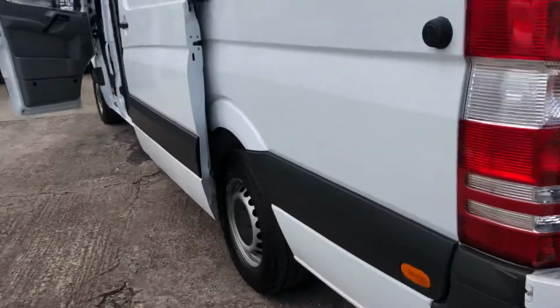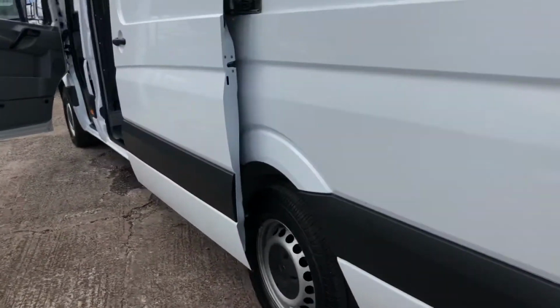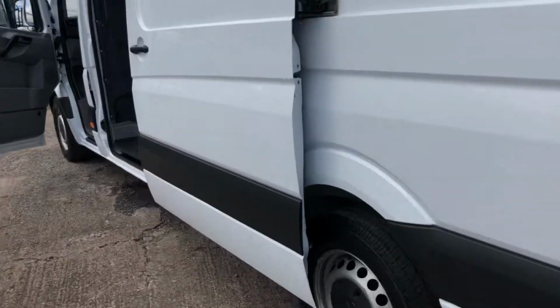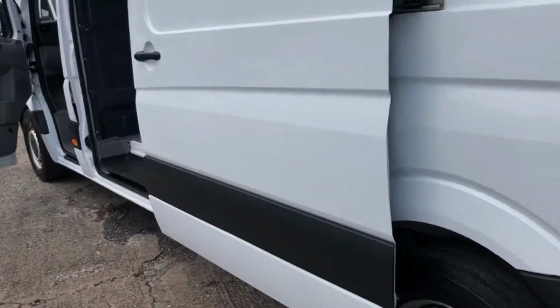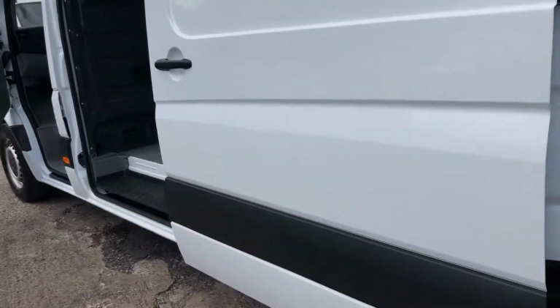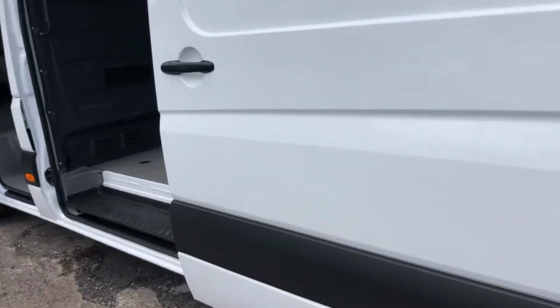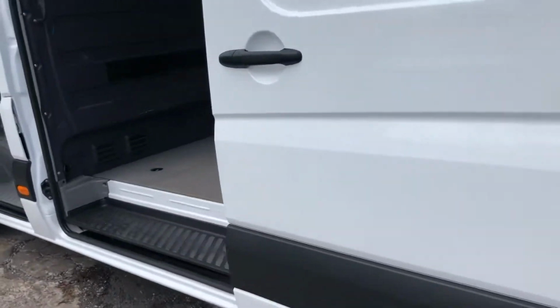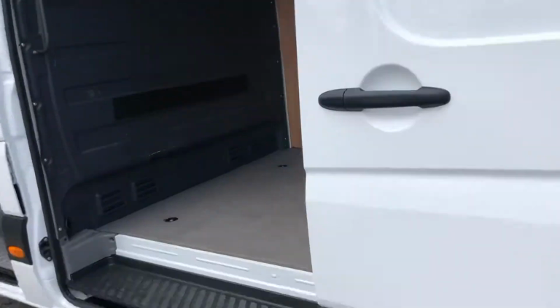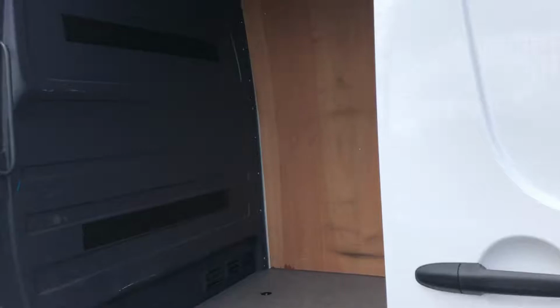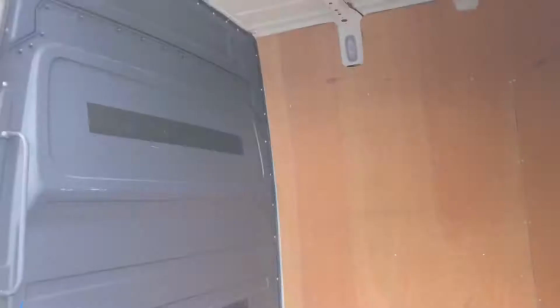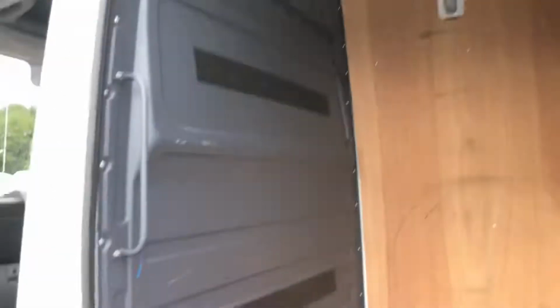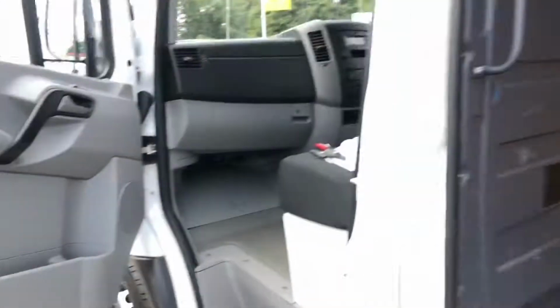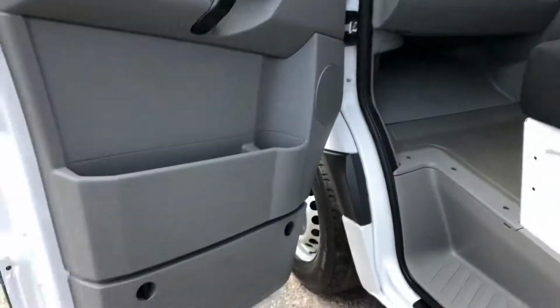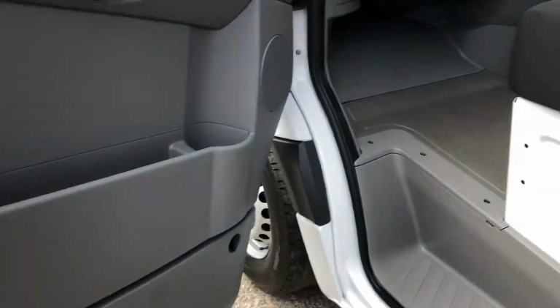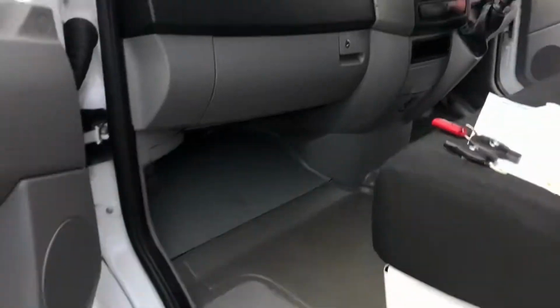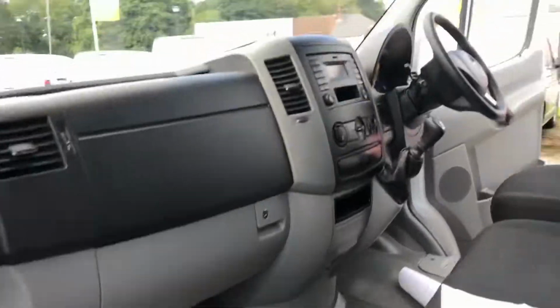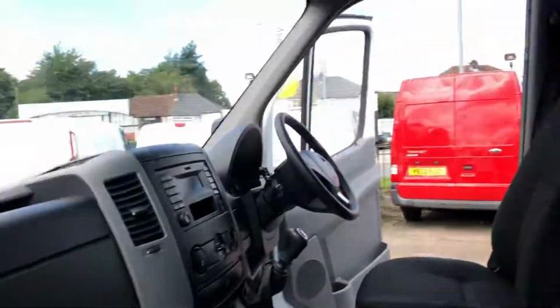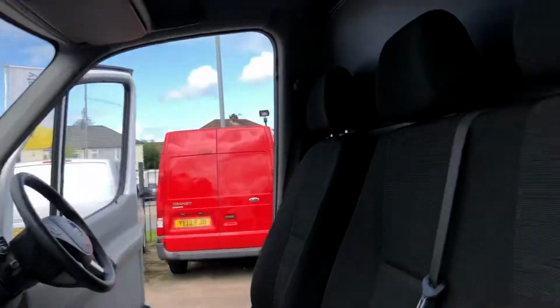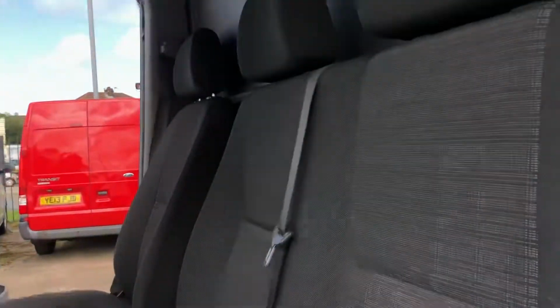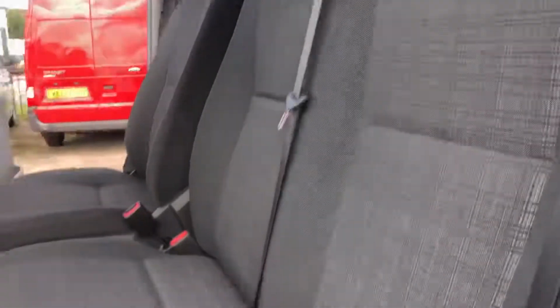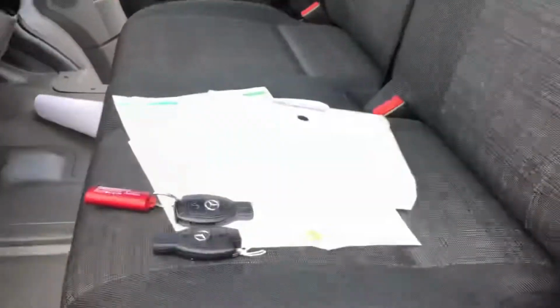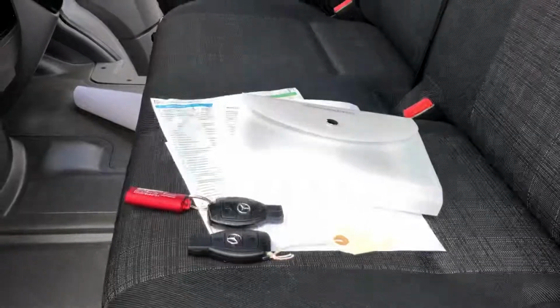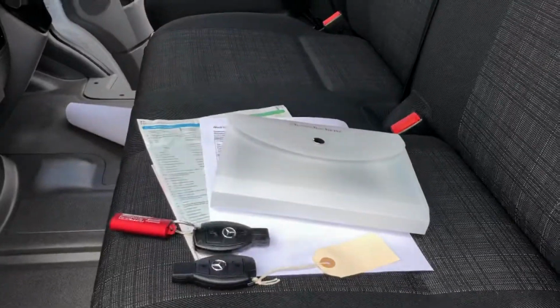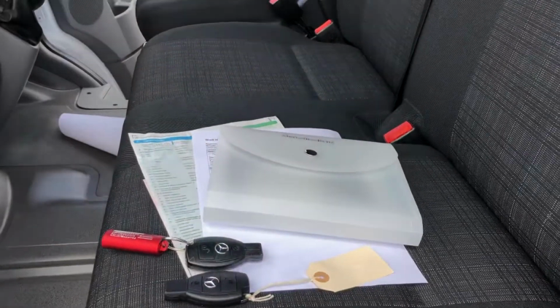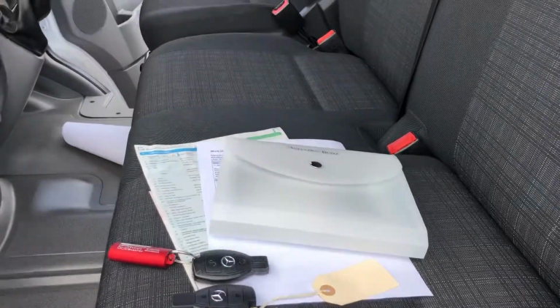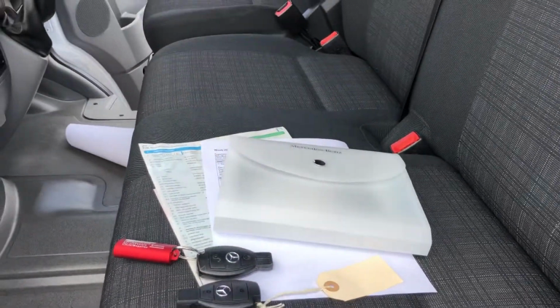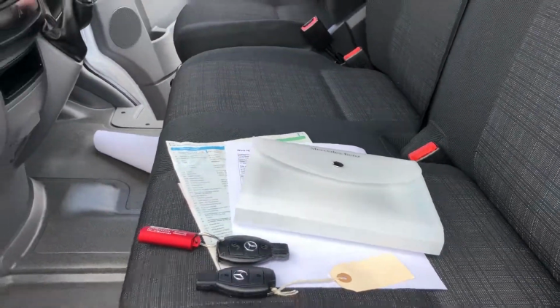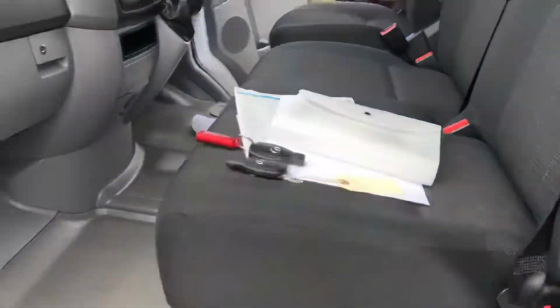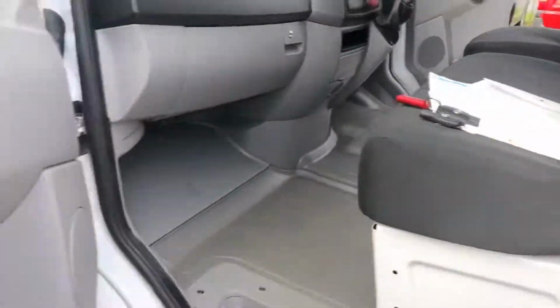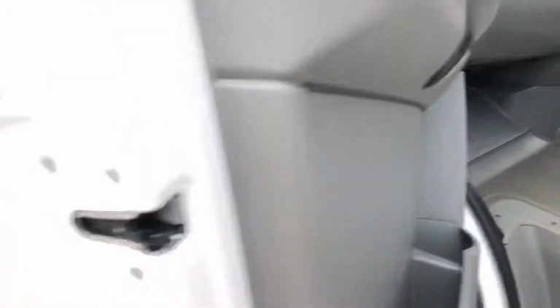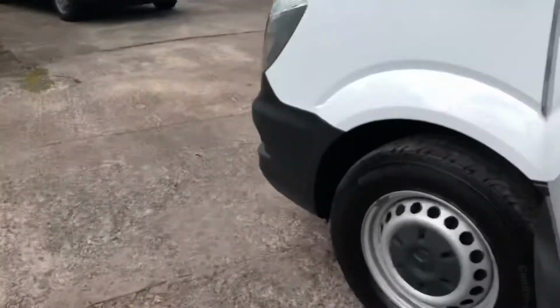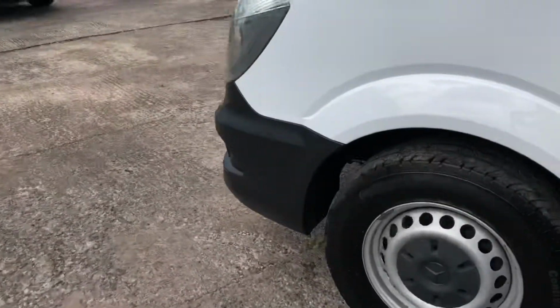It's got Bluetooth connectivity, electric windows and cruise control. Here's all the documents: full V5, full service history, main key and a spare key.